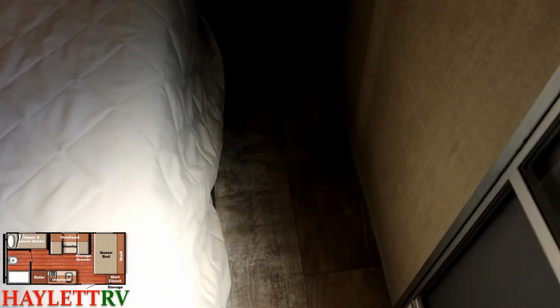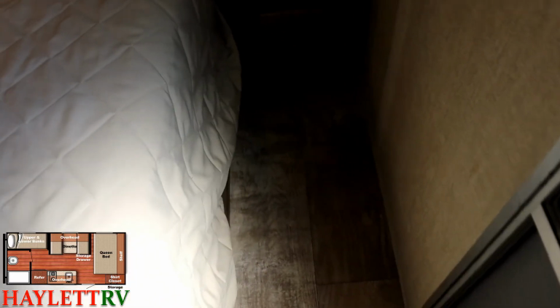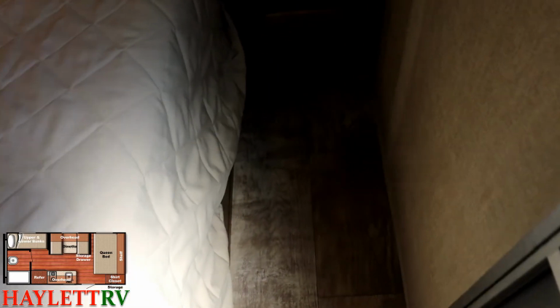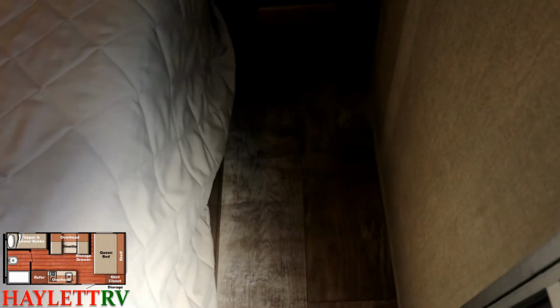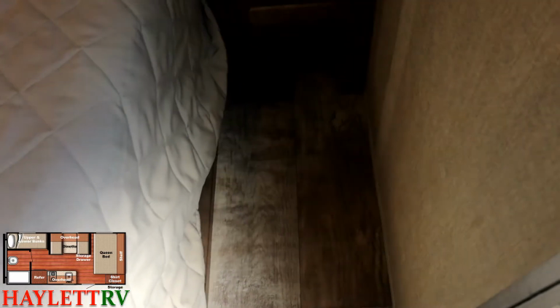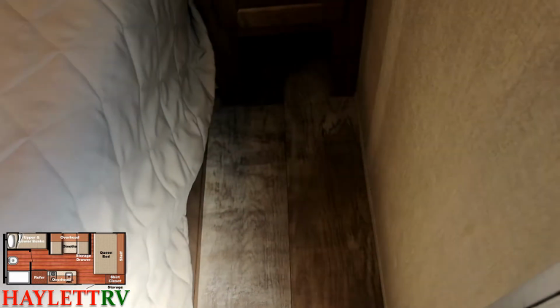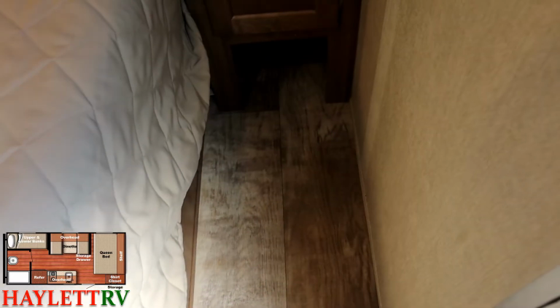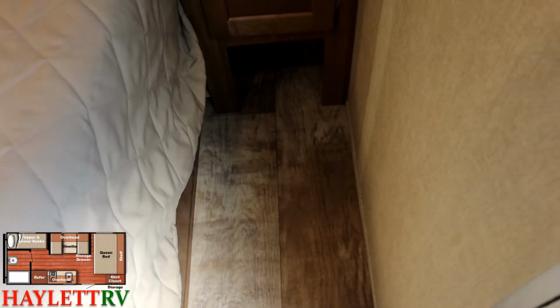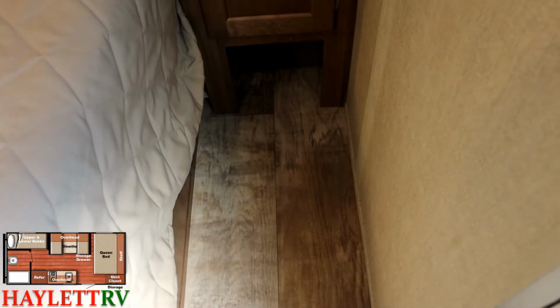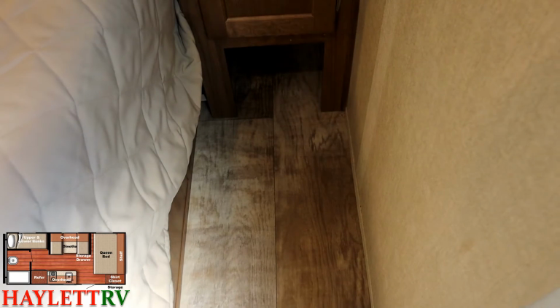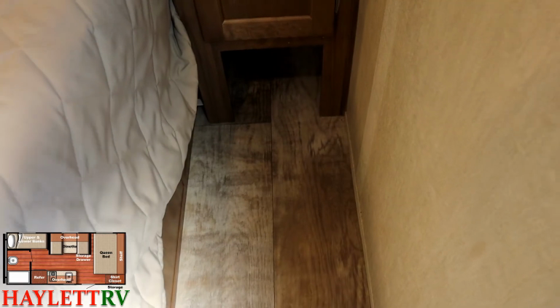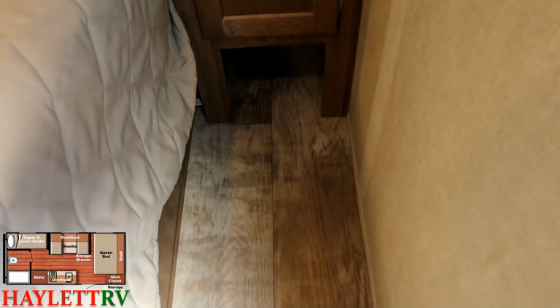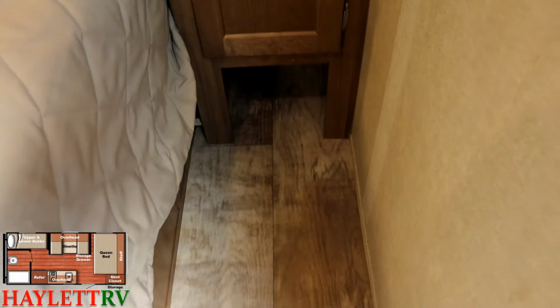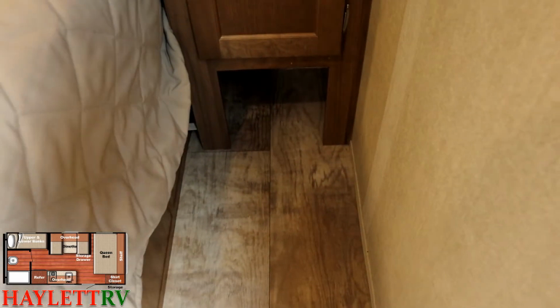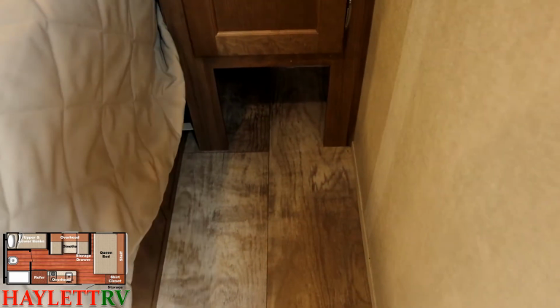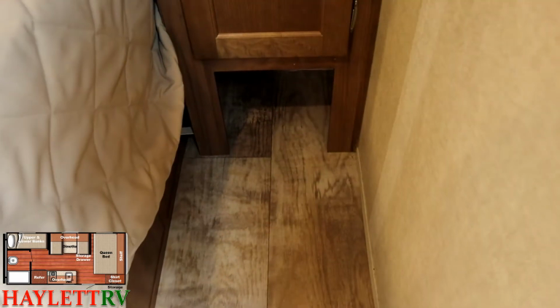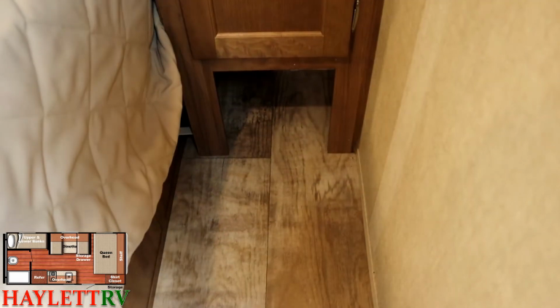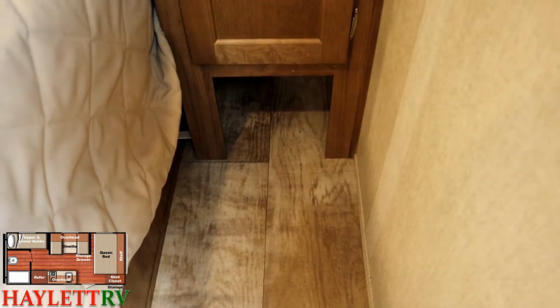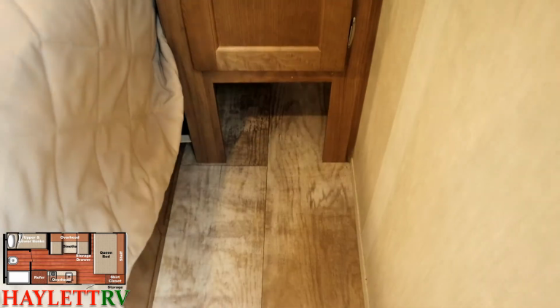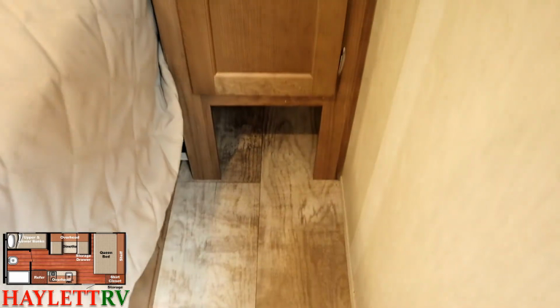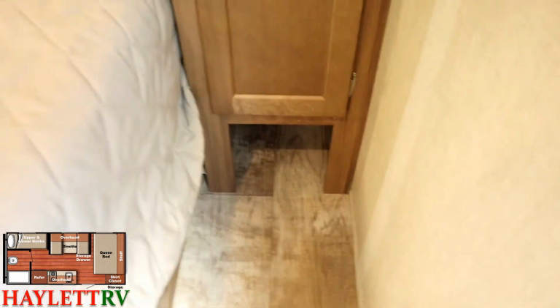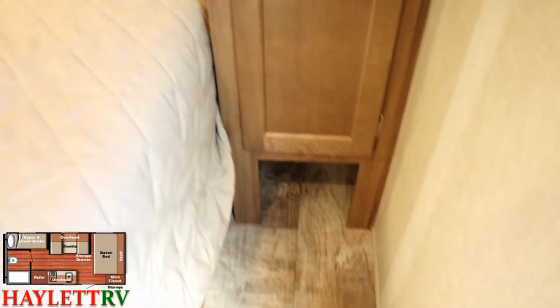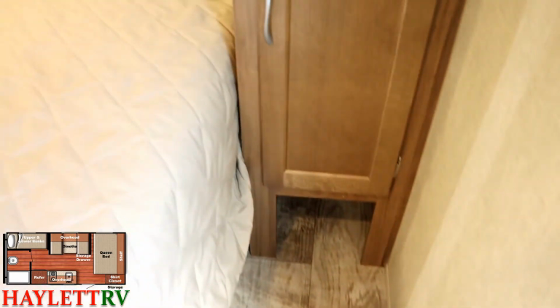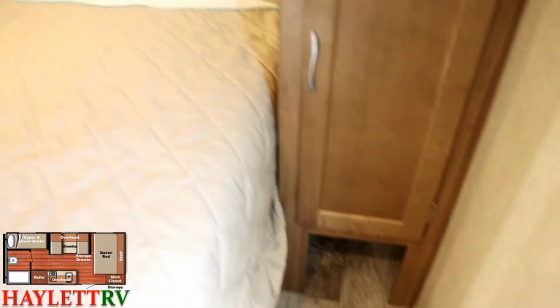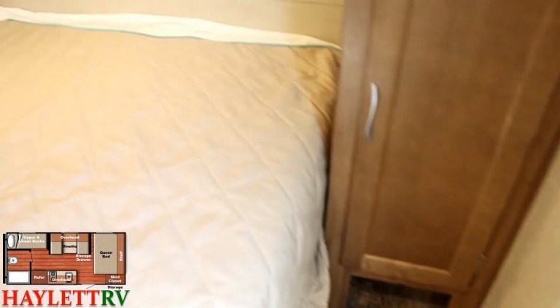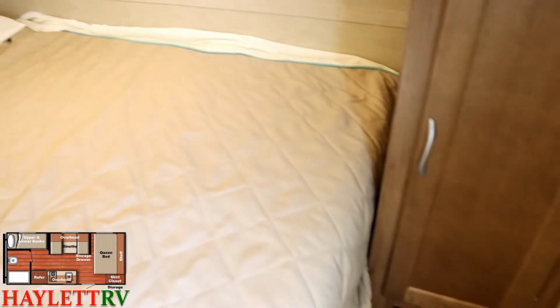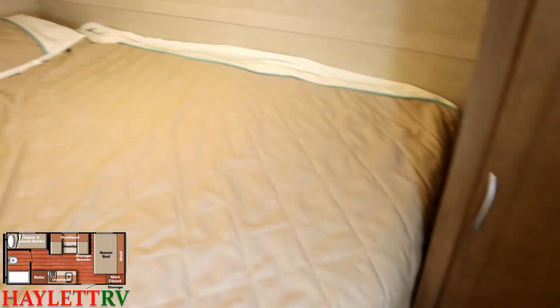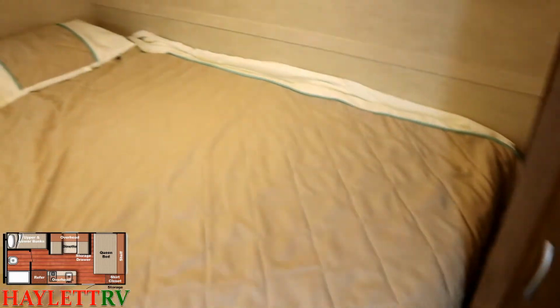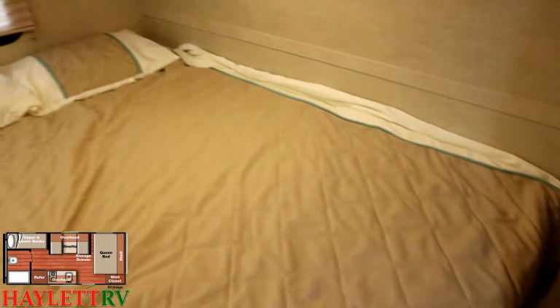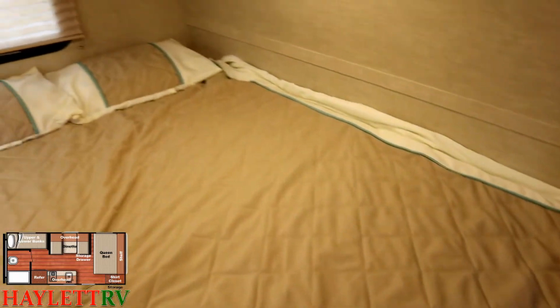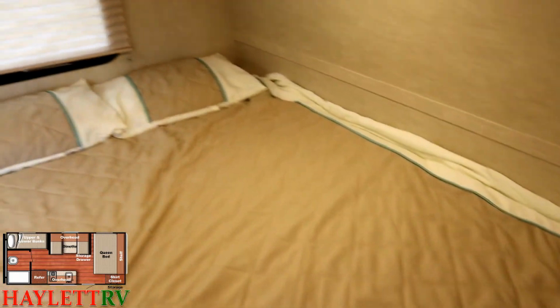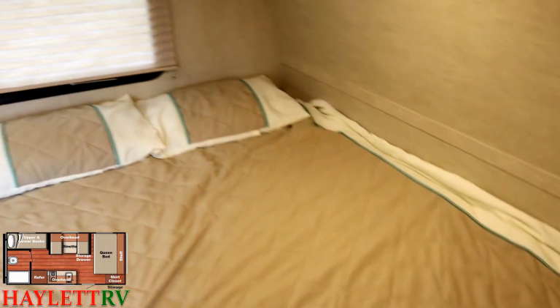With this being 8 foot wide, there's space right by the door where you can come in and kick off your shoes. And they left a handy shoe garage down there to accomplish exactly that.